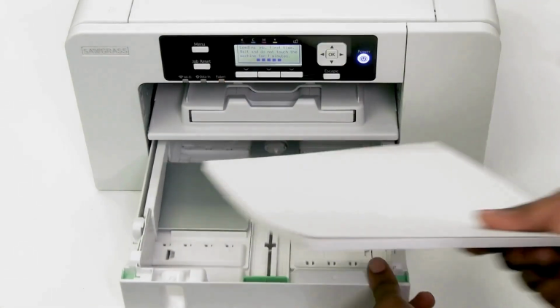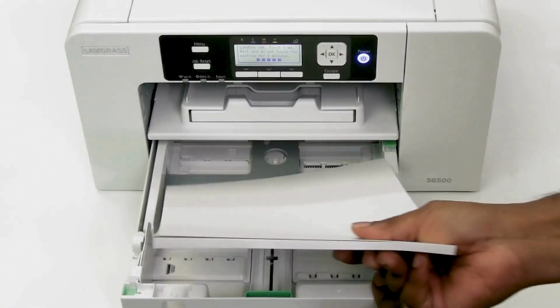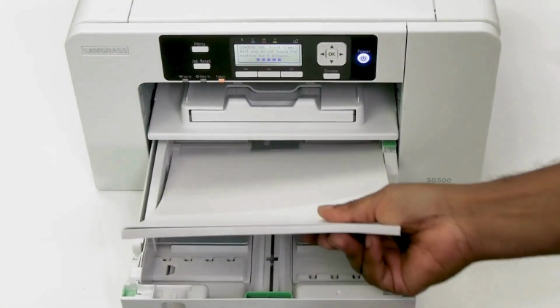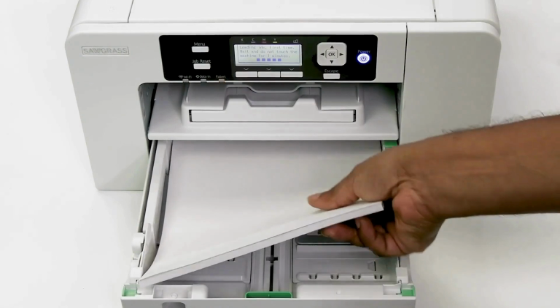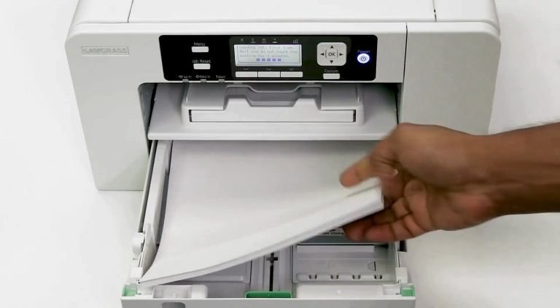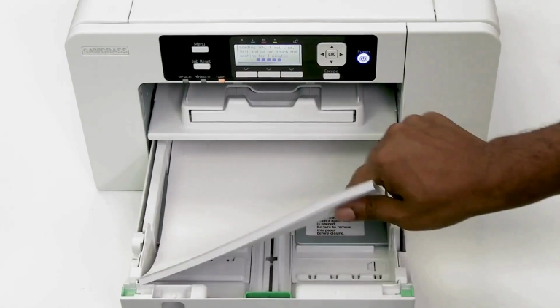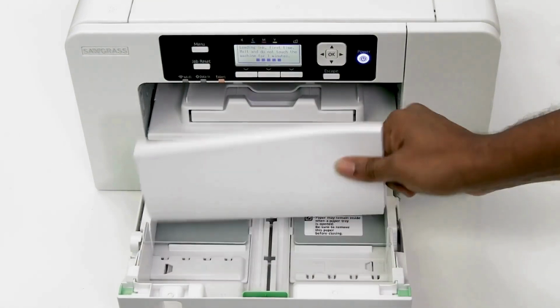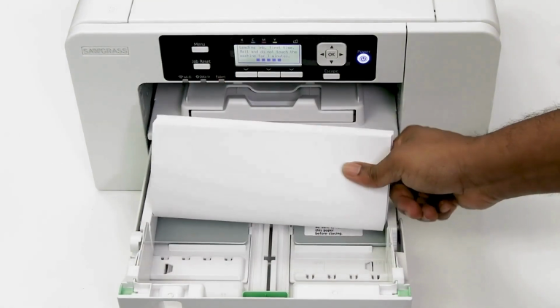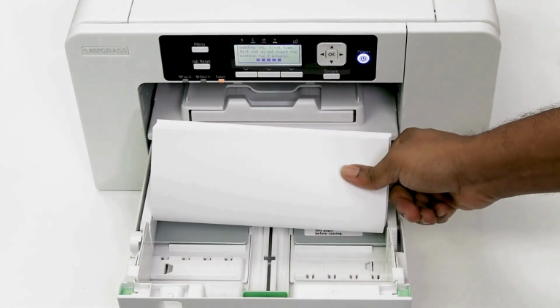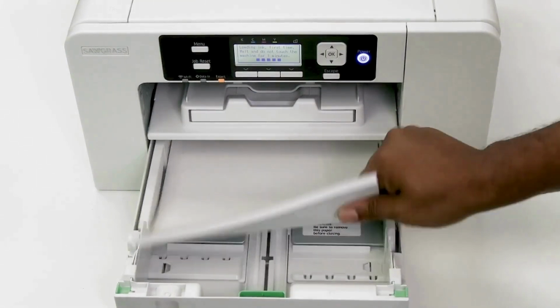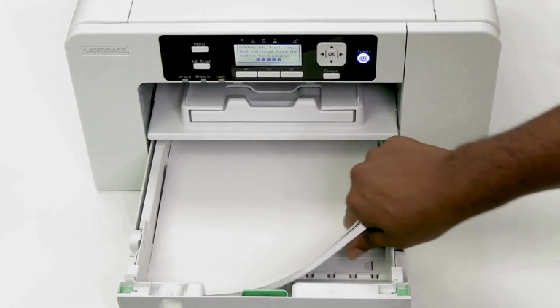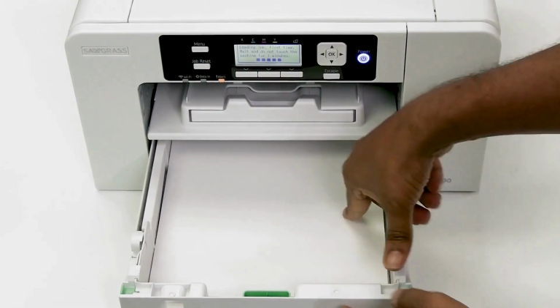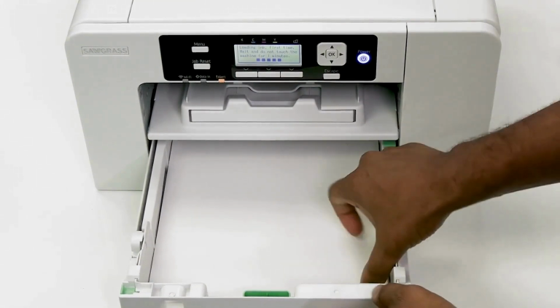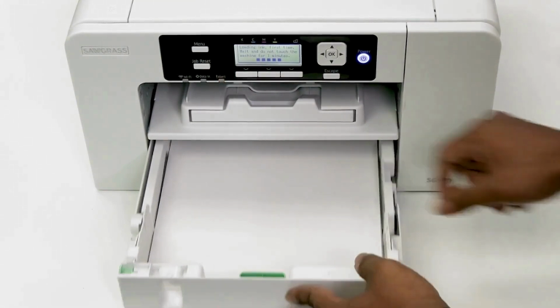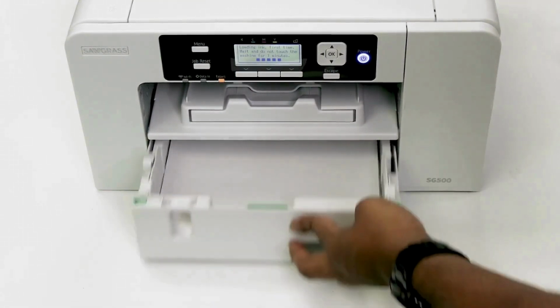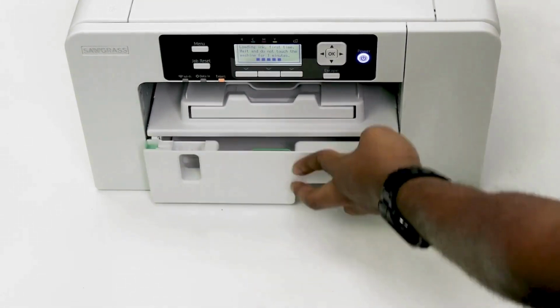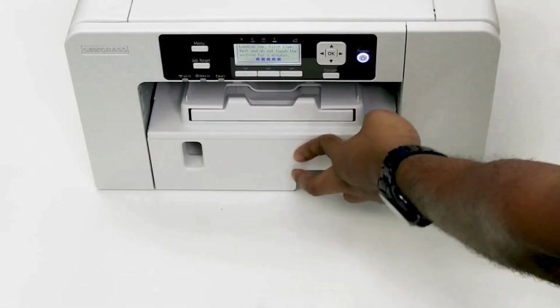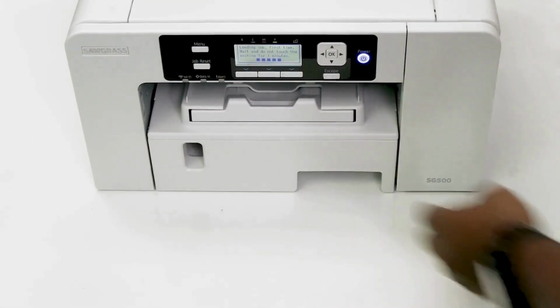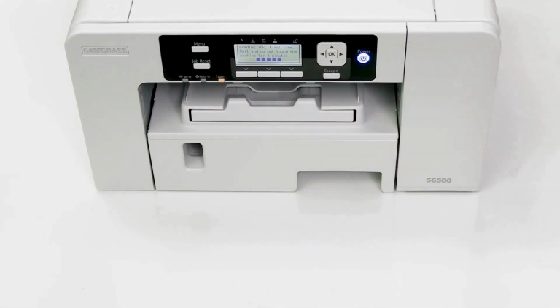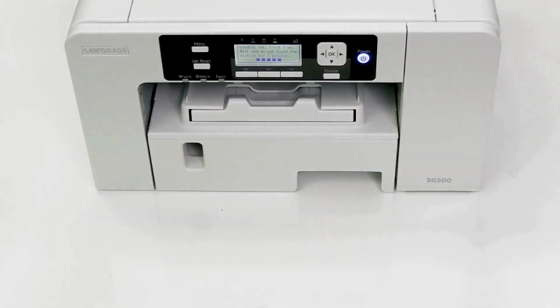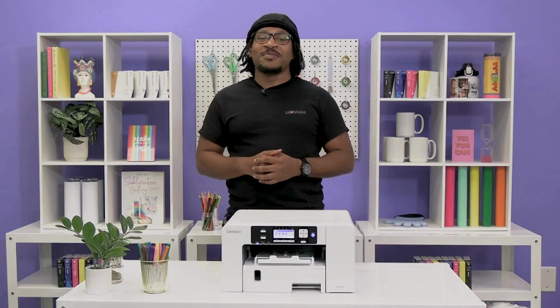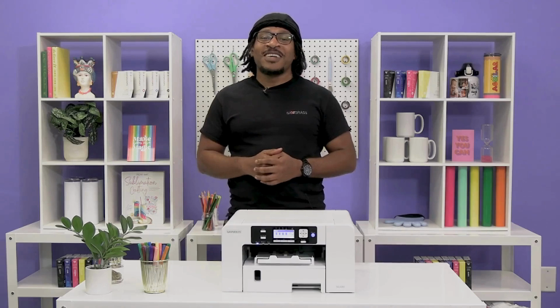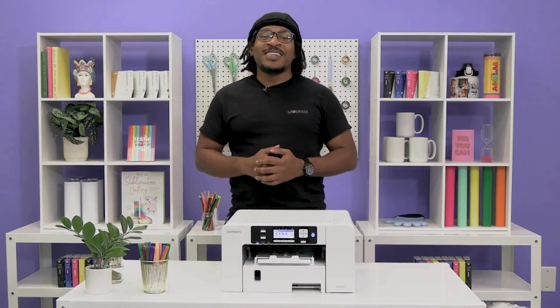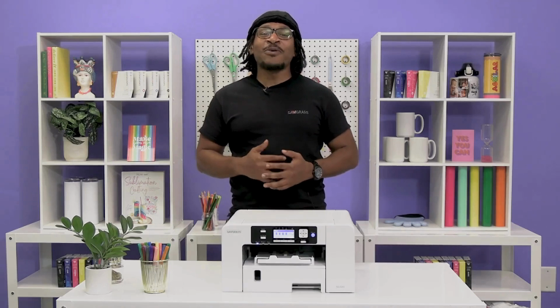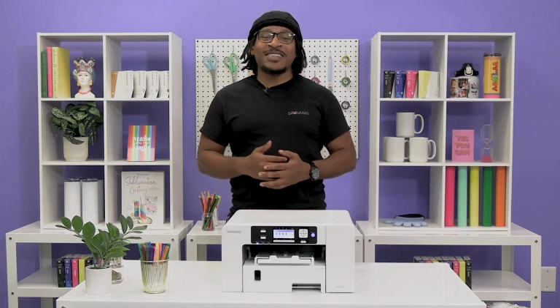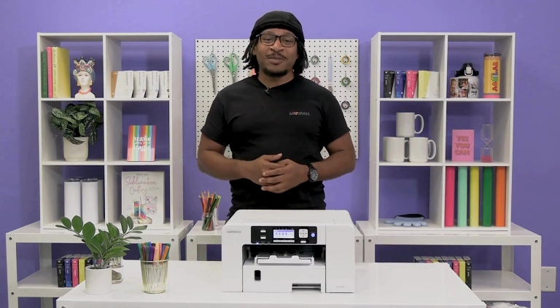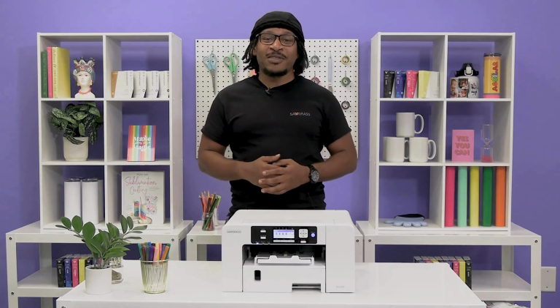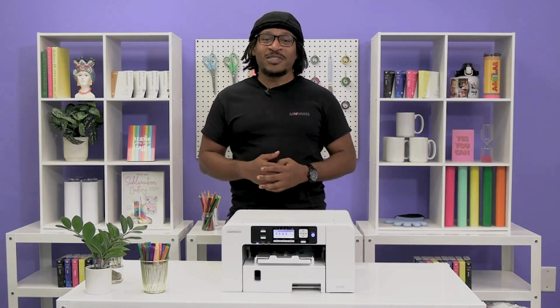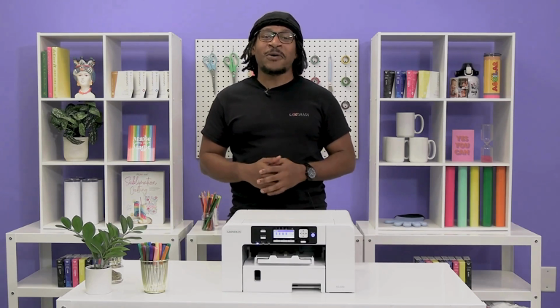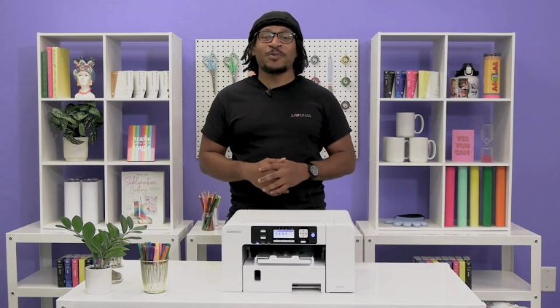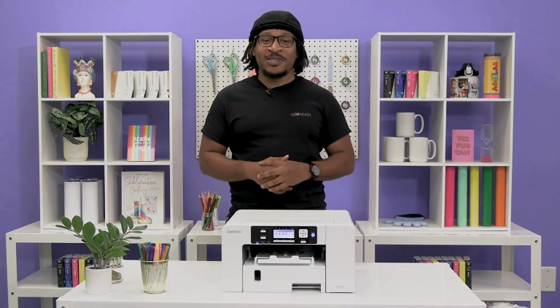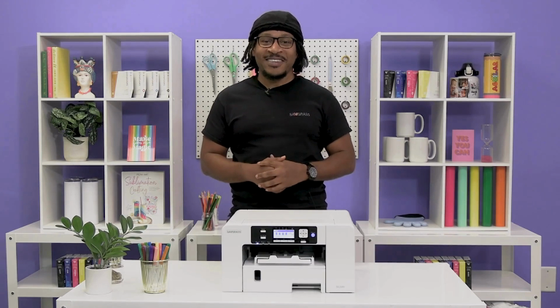While you wait, load your heat transfer paper into your print tray, sunny side down. Now it's time to download the Sawgrass Print Utility.